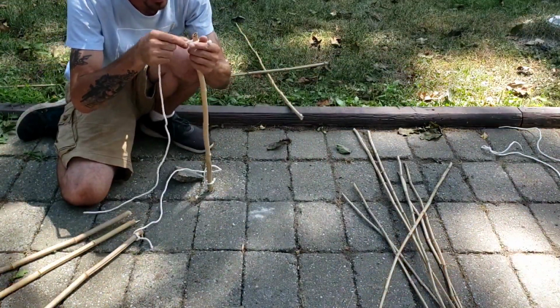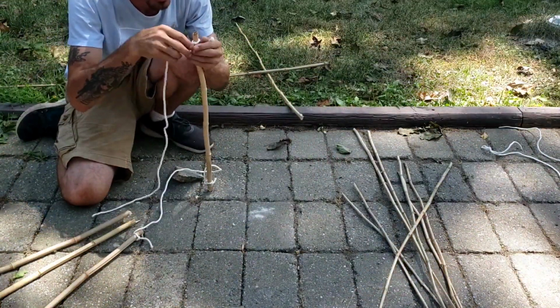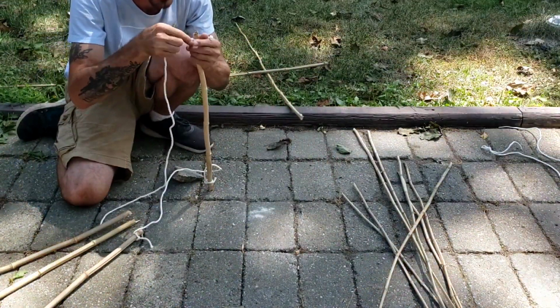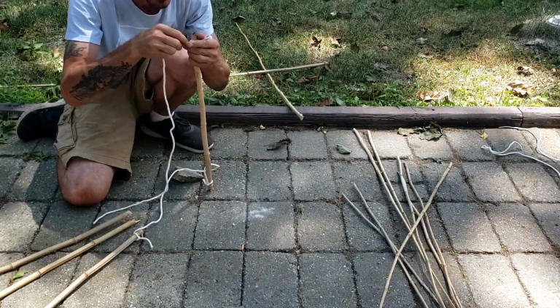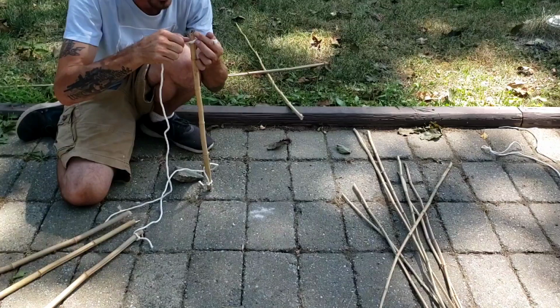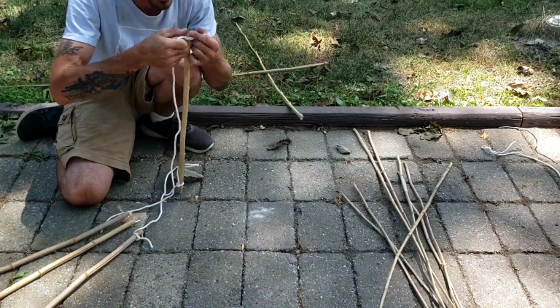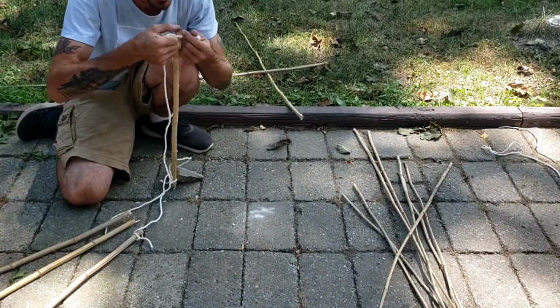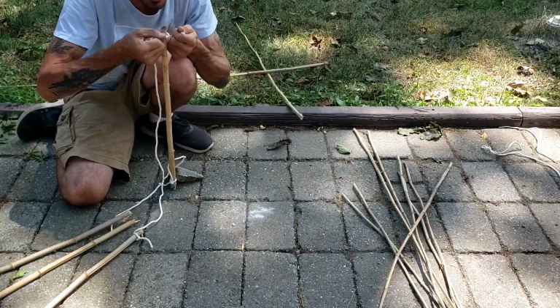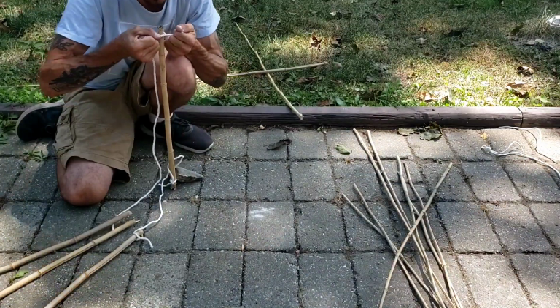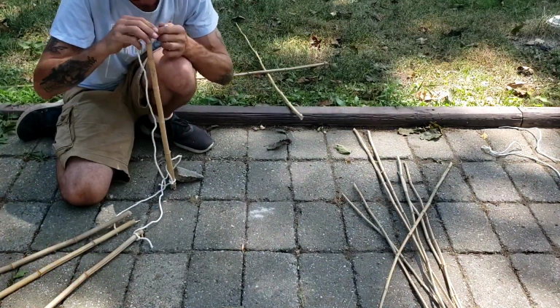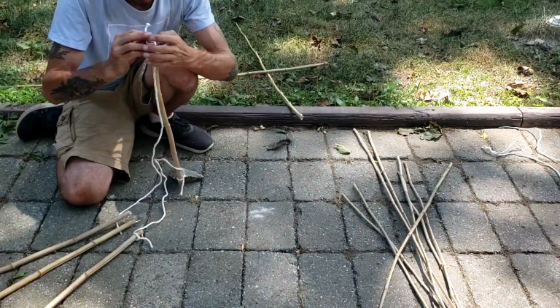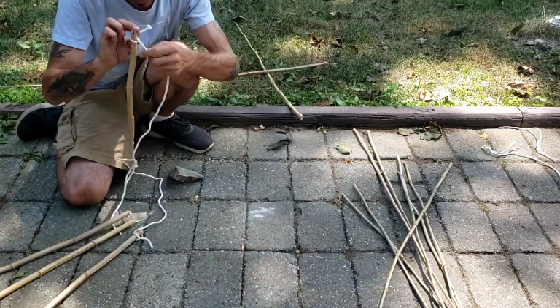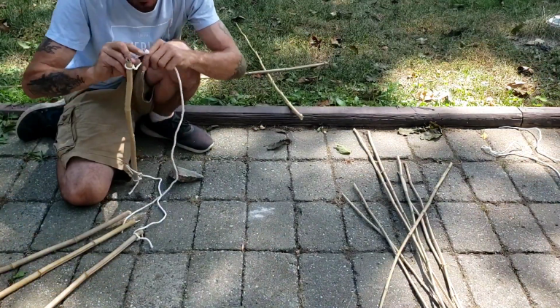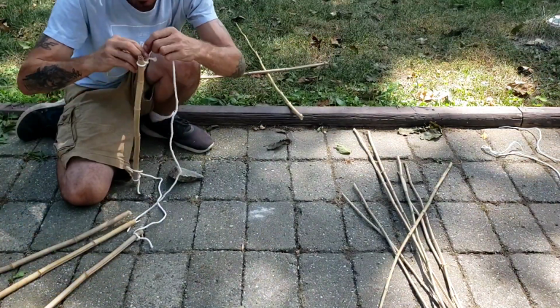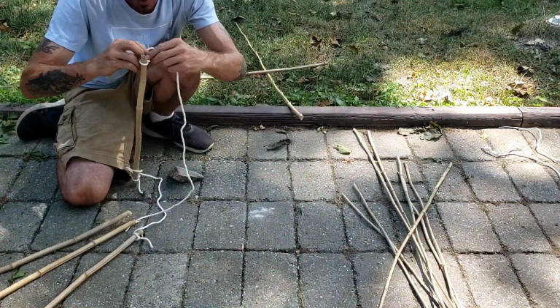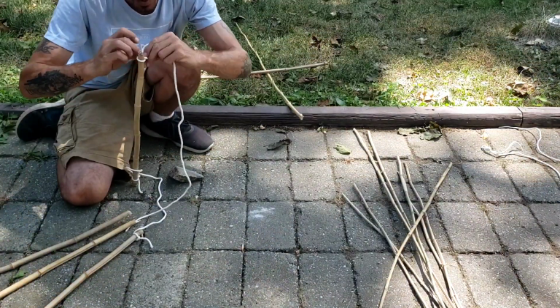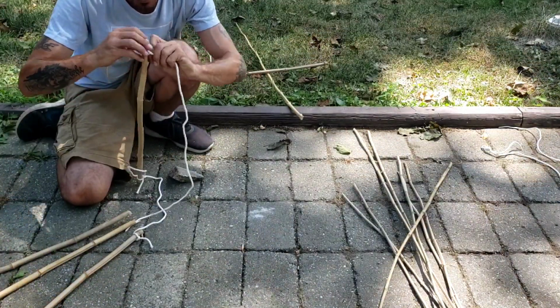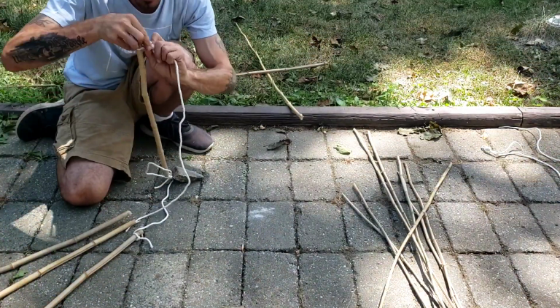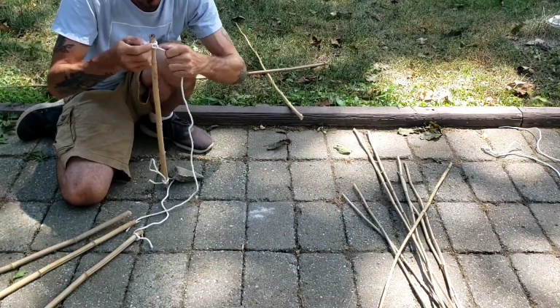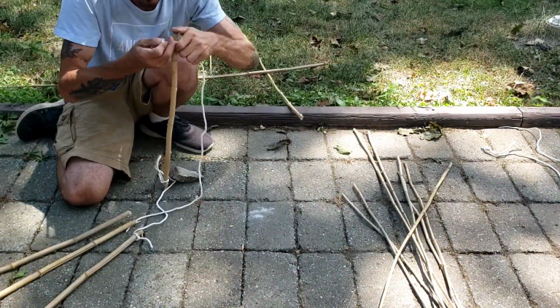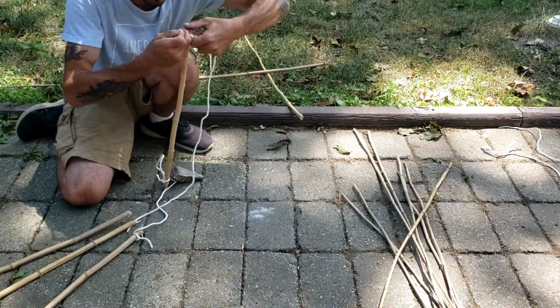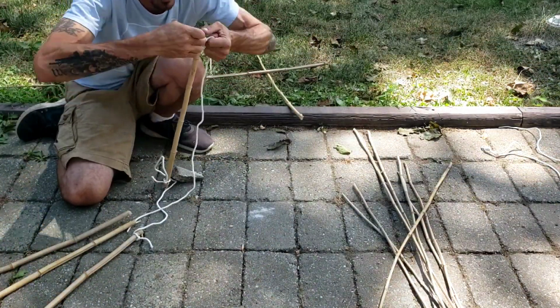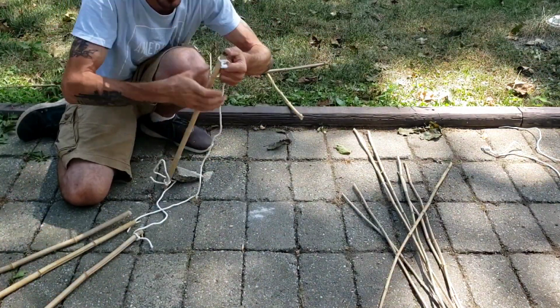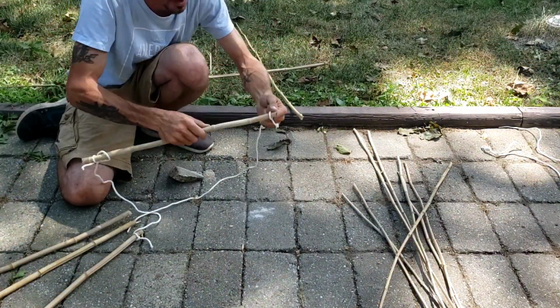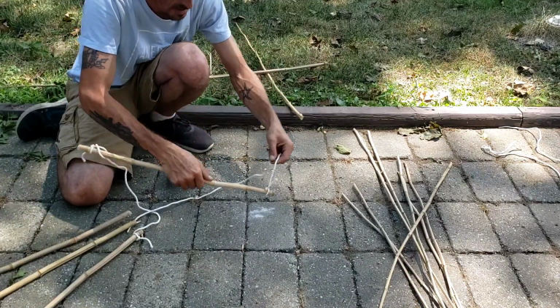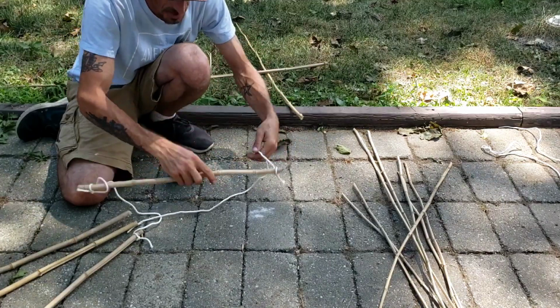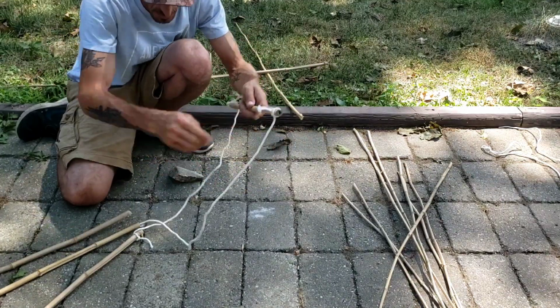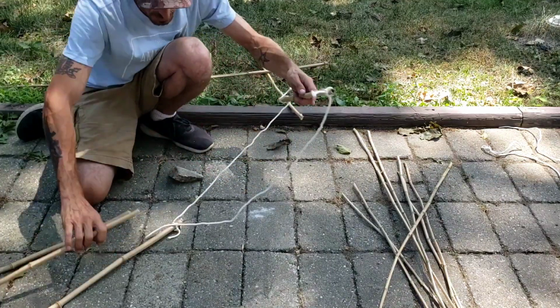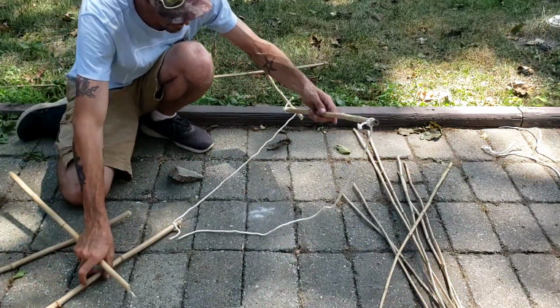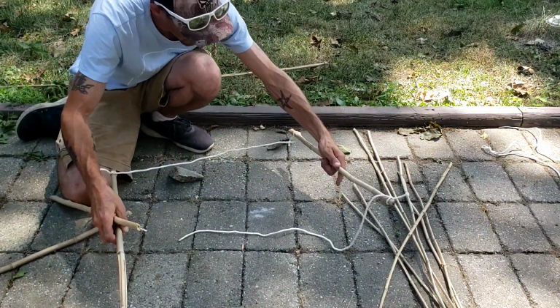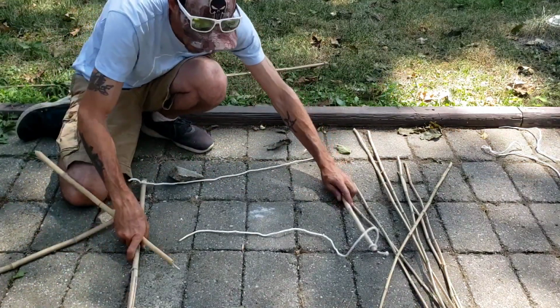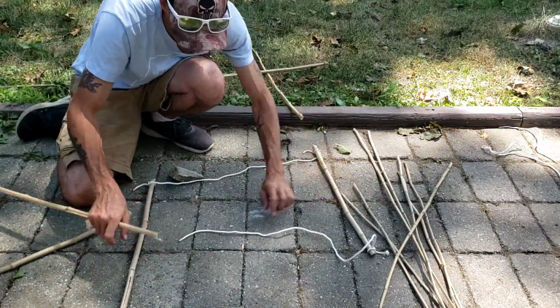It probably could have made my string a little bit longer, but I know that my pieces are thin so it's not going to have too much of an issue there. Boom, boom — we're tying that side now. So now we have this like this.